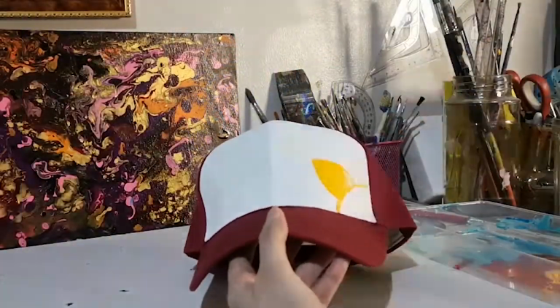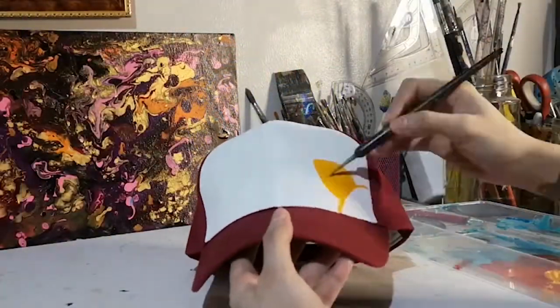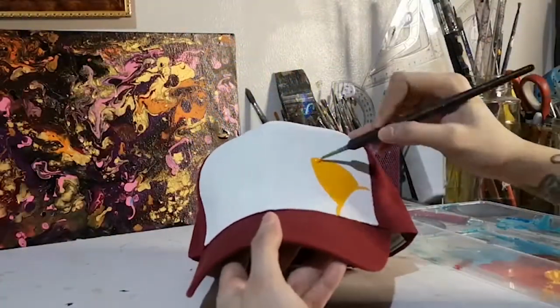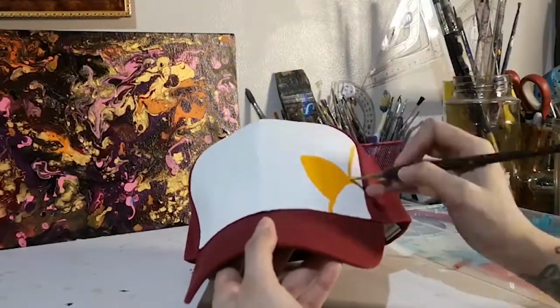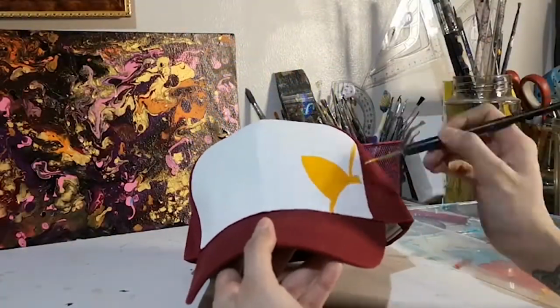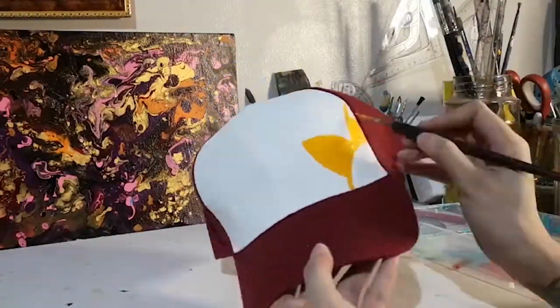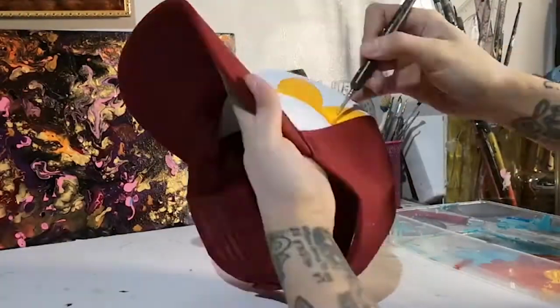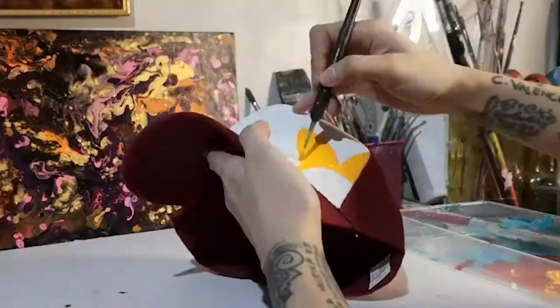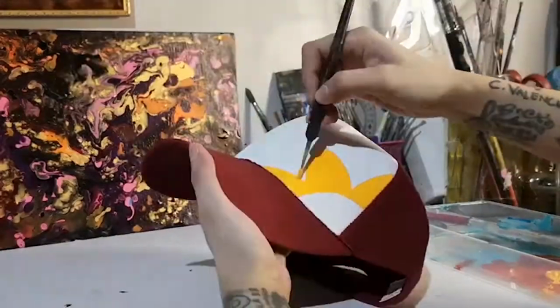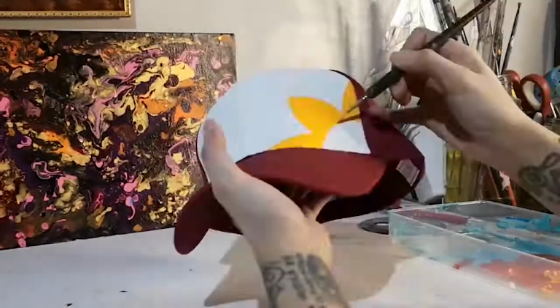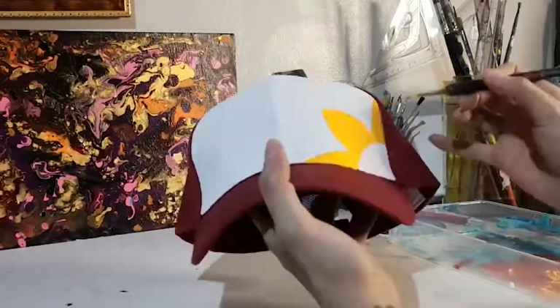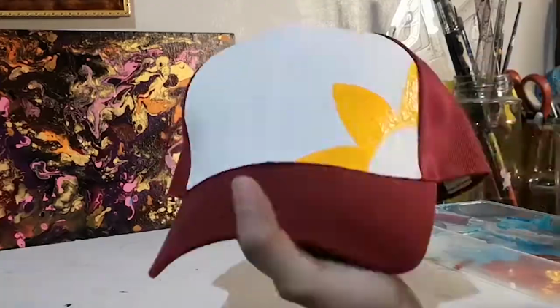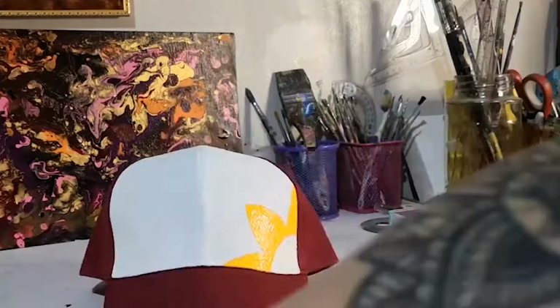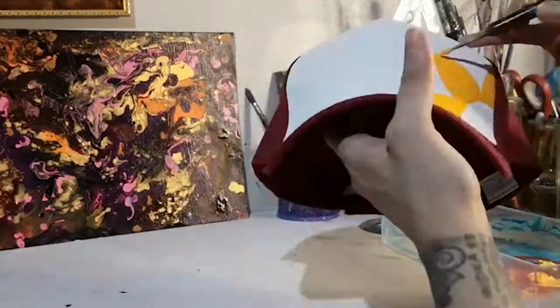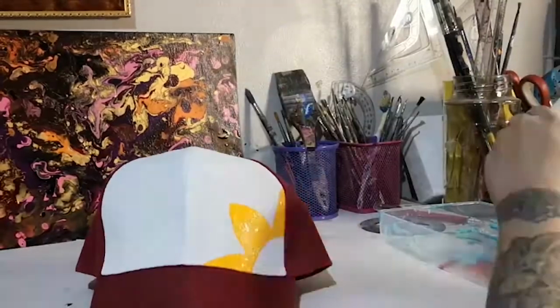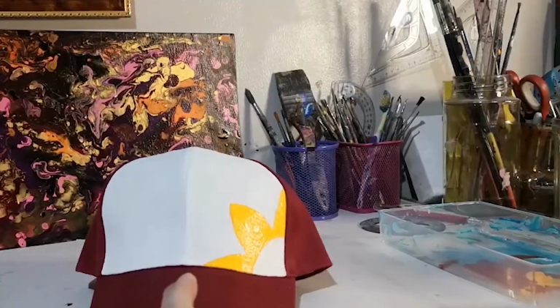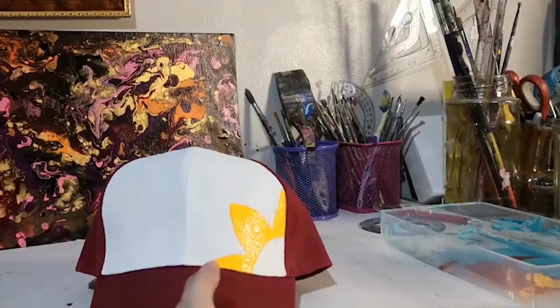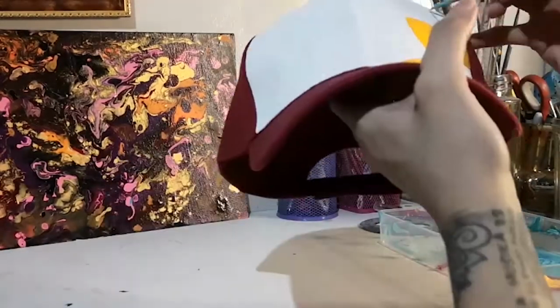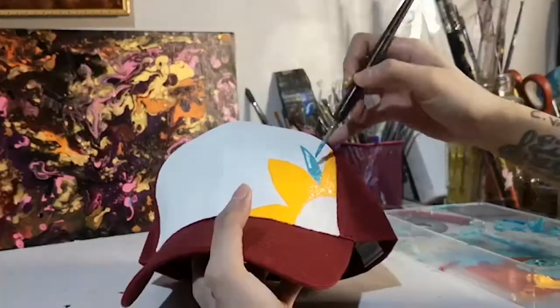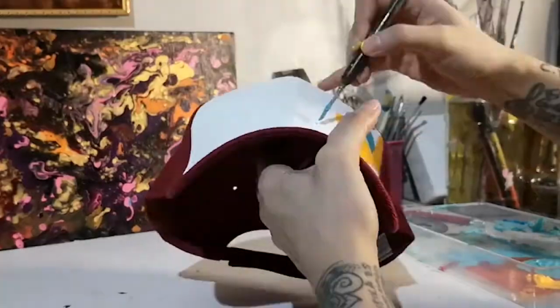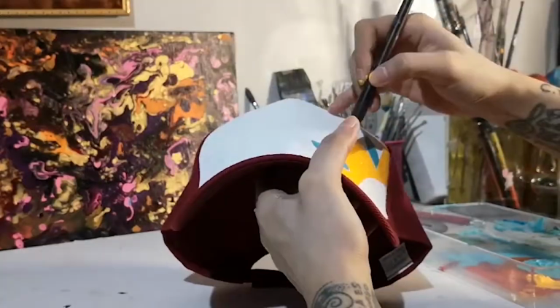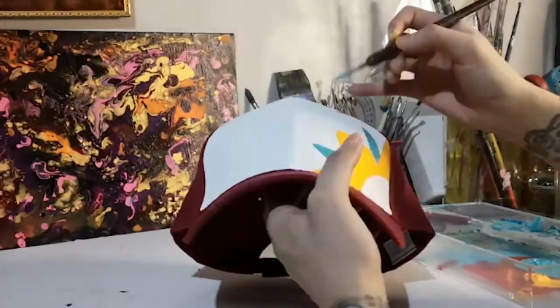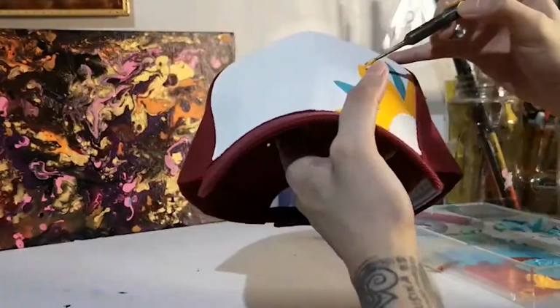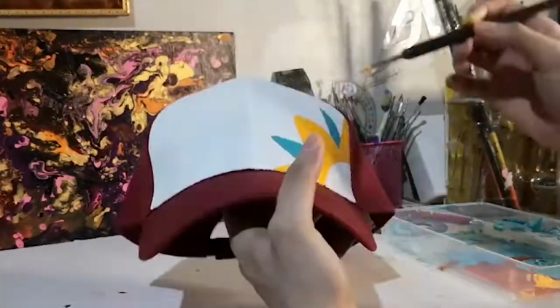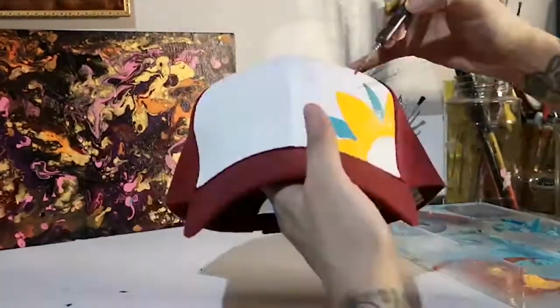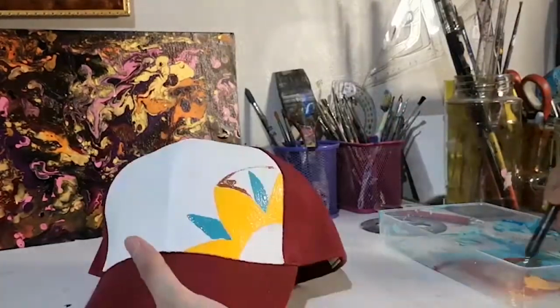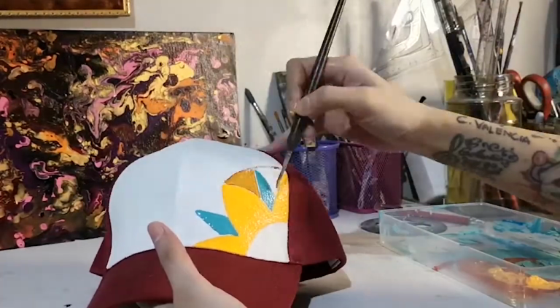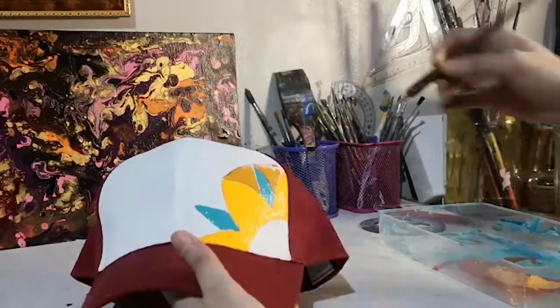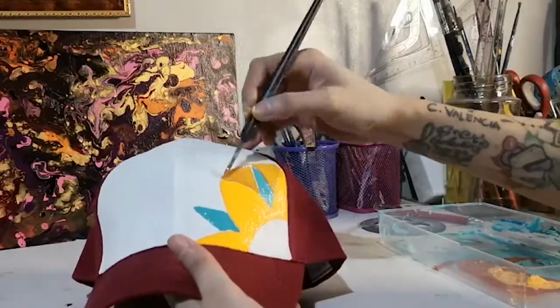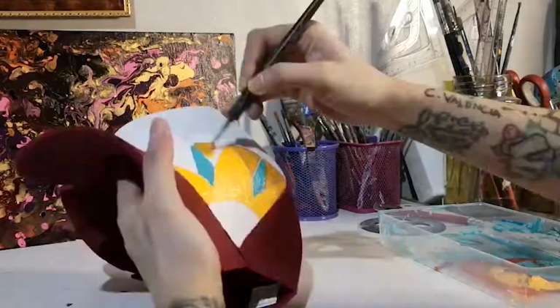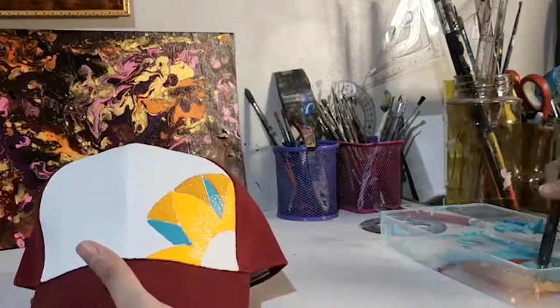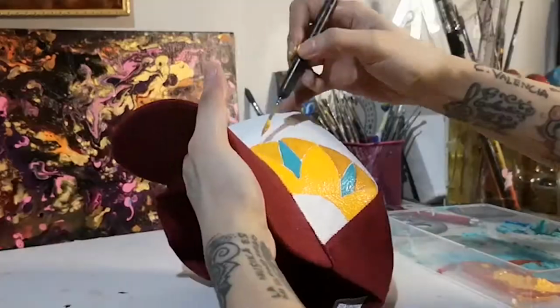Okay, and now on to cap number two. This cap I call the Sangria cap. This is a mandala design.